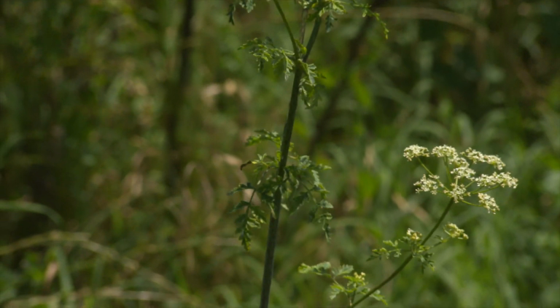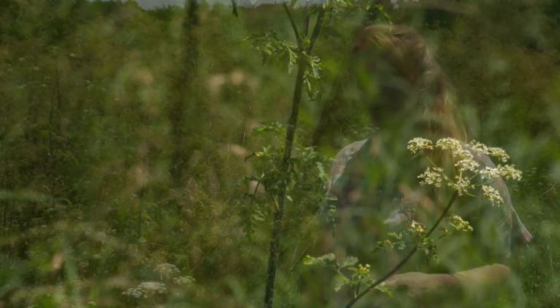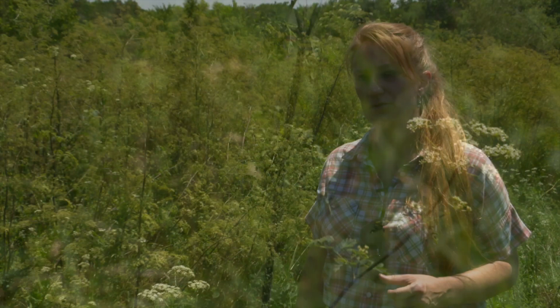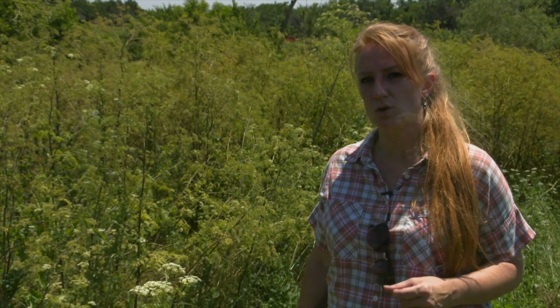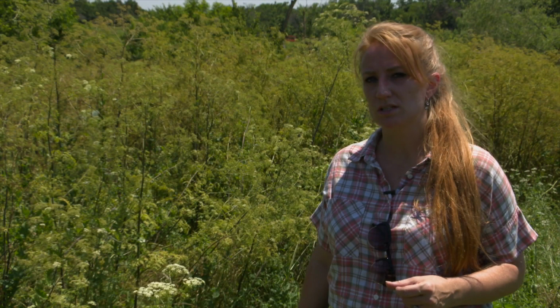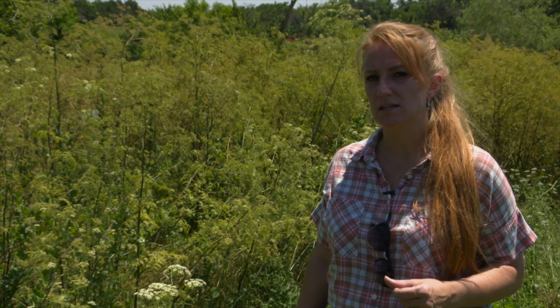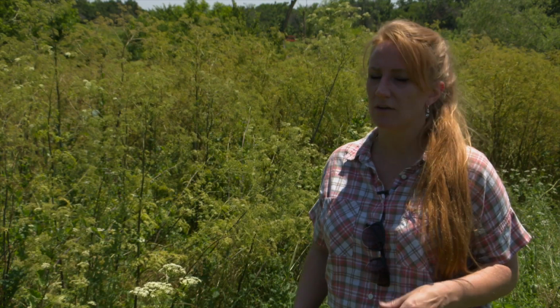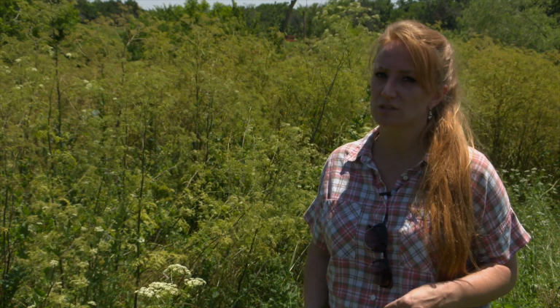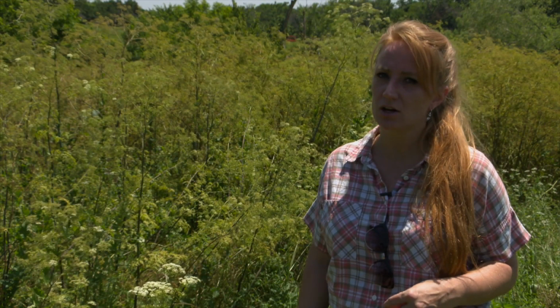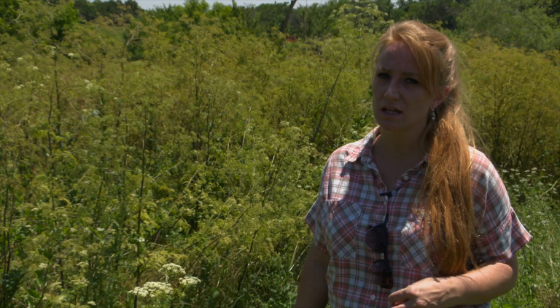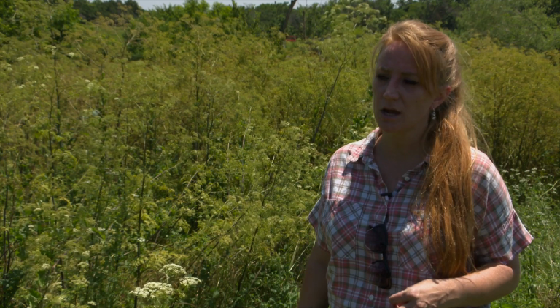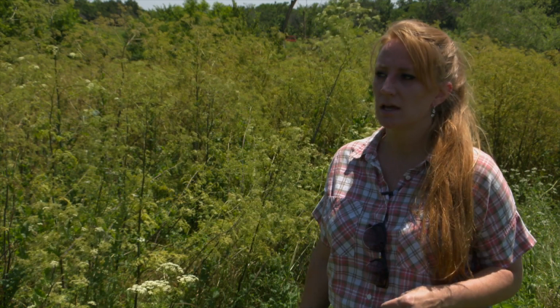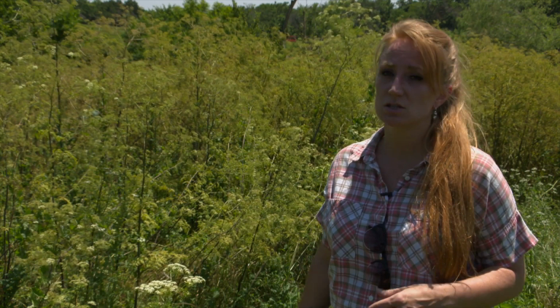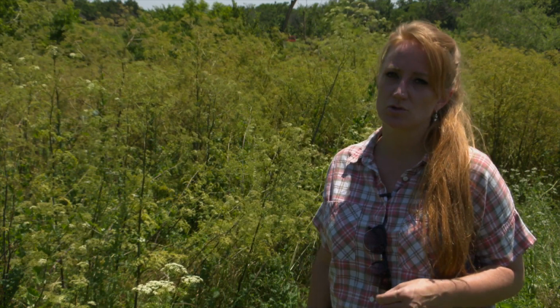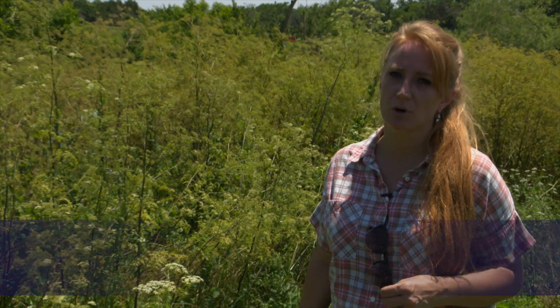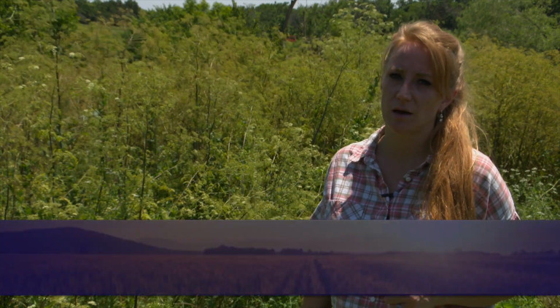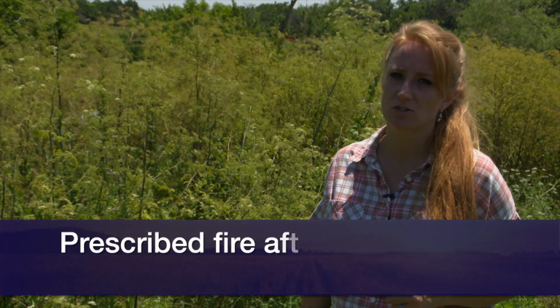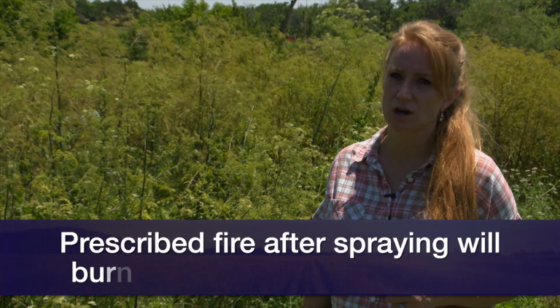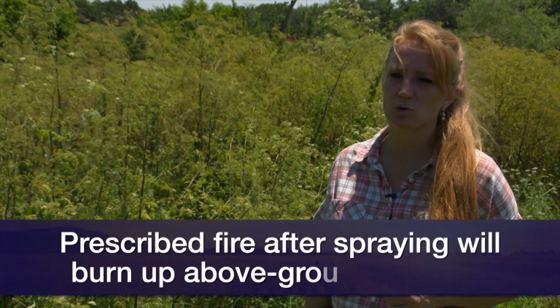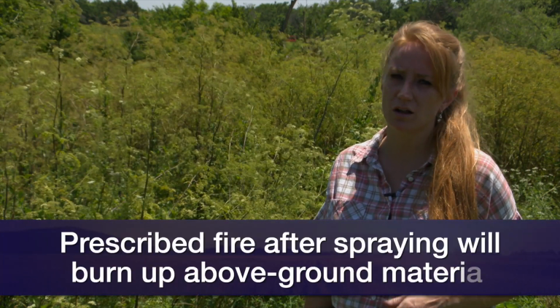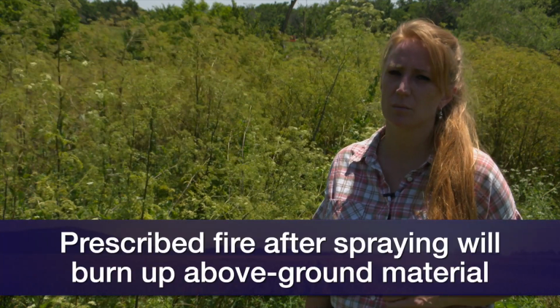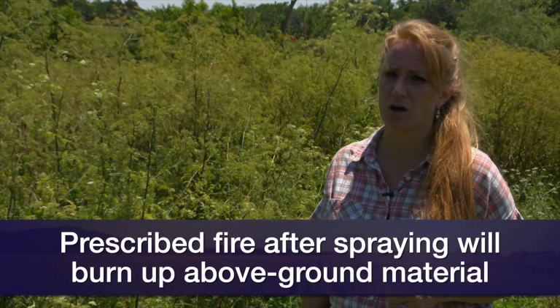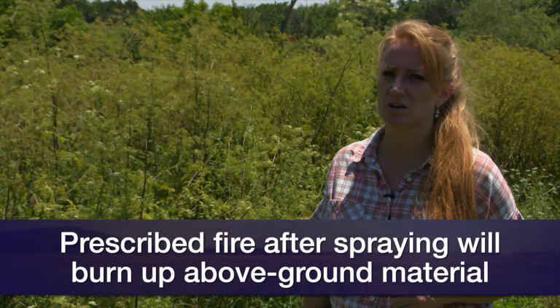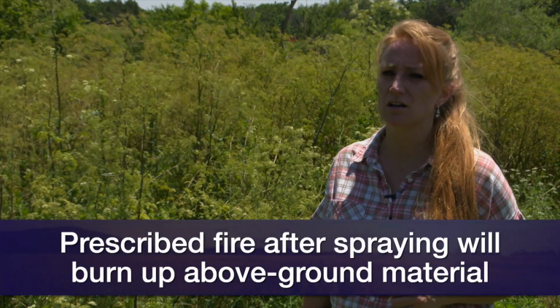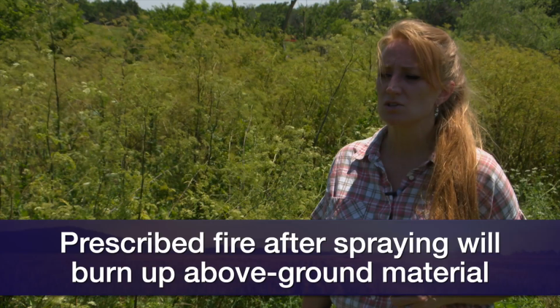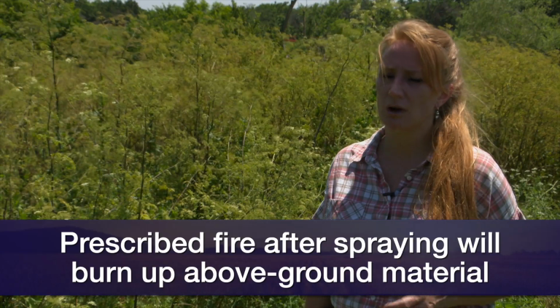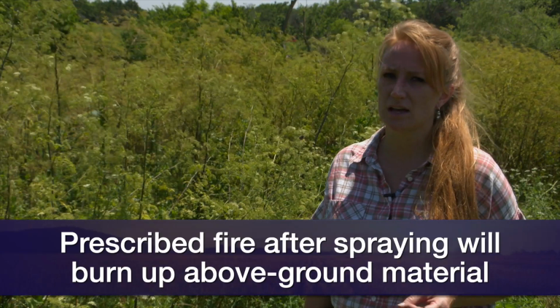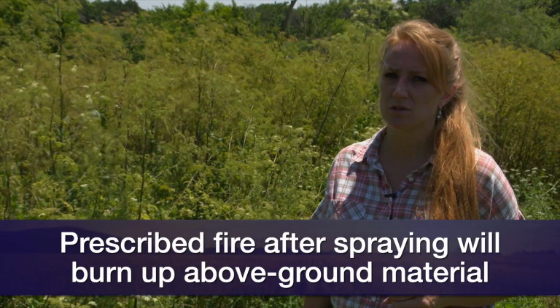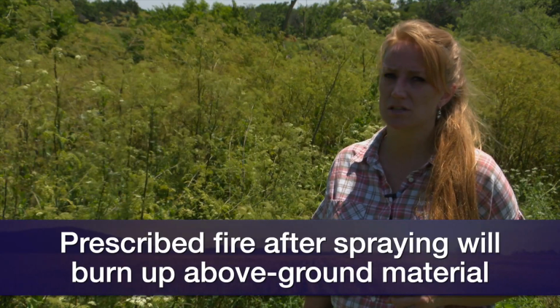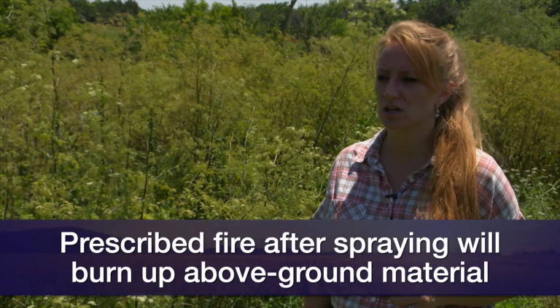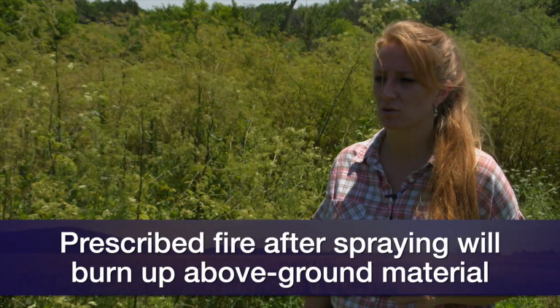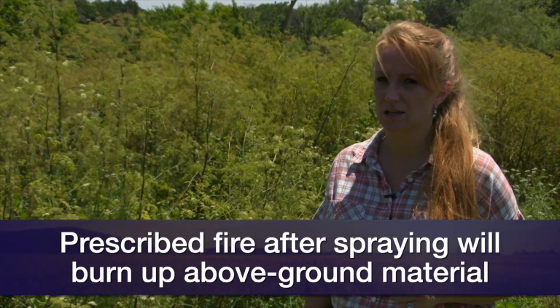One option for controlling this plant, after you've done a herbicide spray, is to do a prescribed burn in that pasture to try to remove all of the above-ground material so you won't have any animals that potentially graze it.